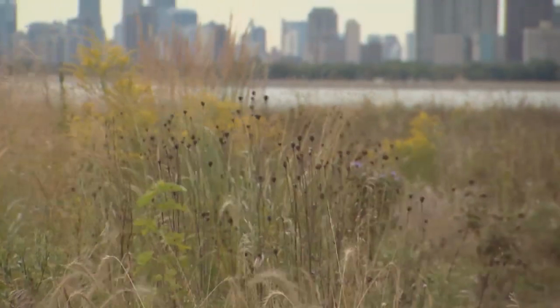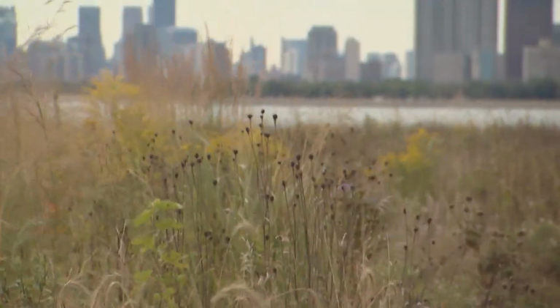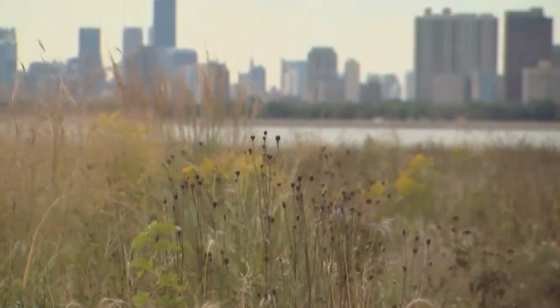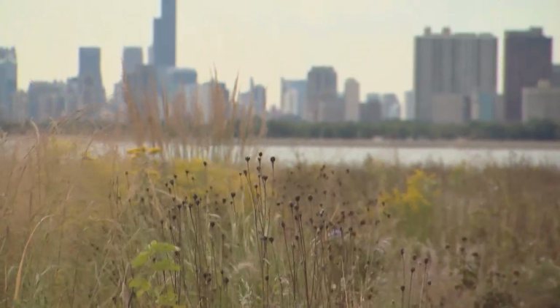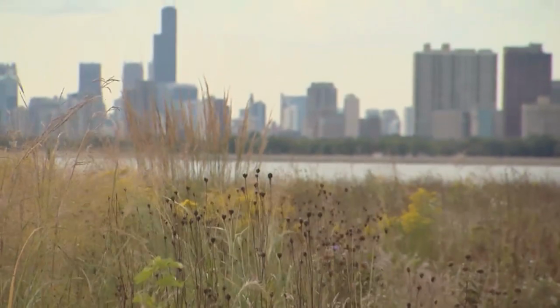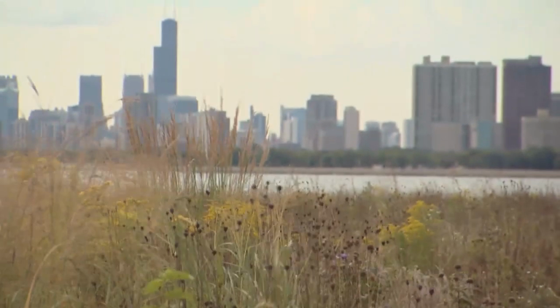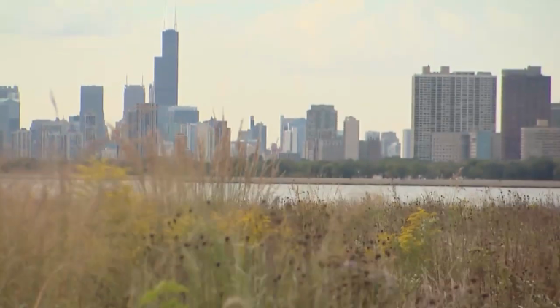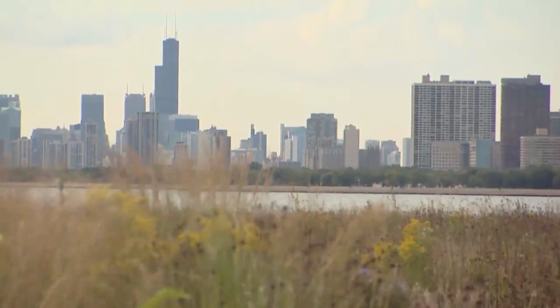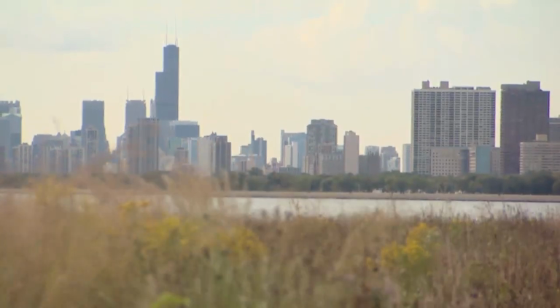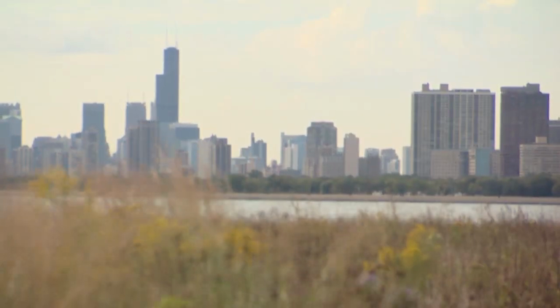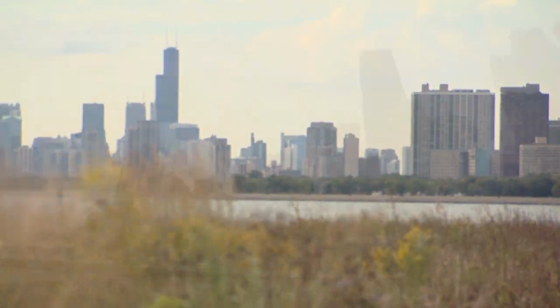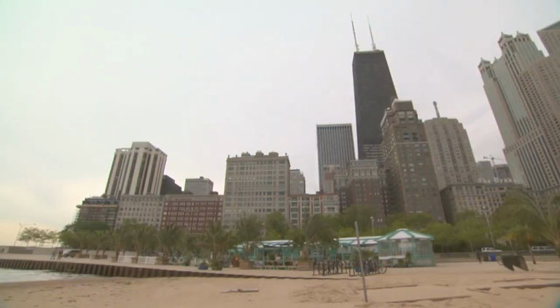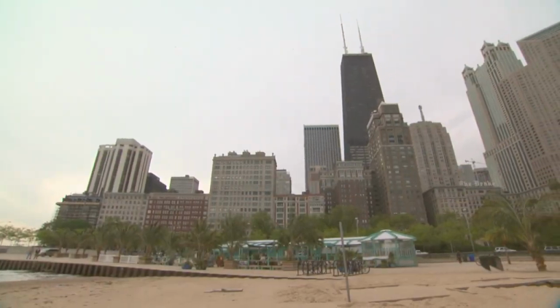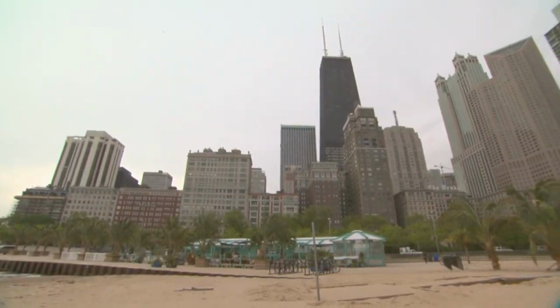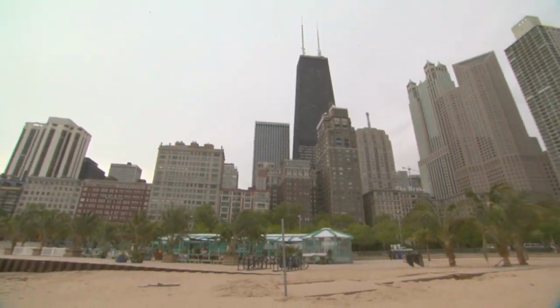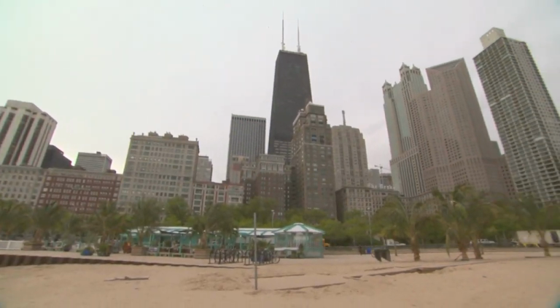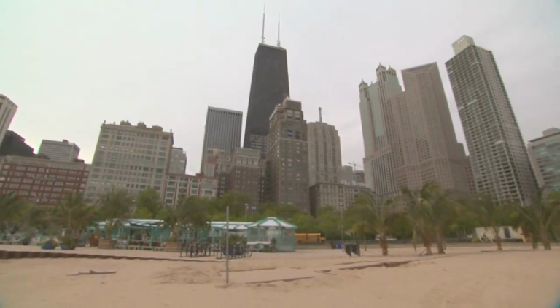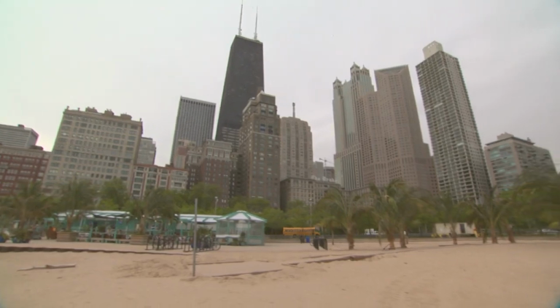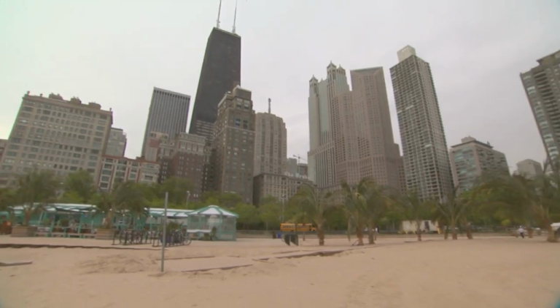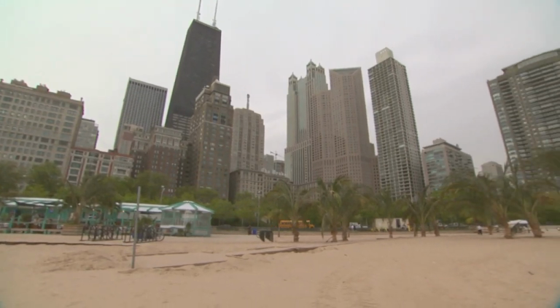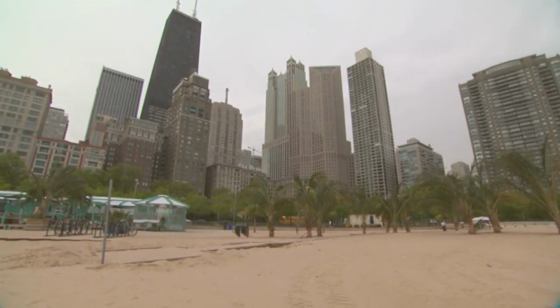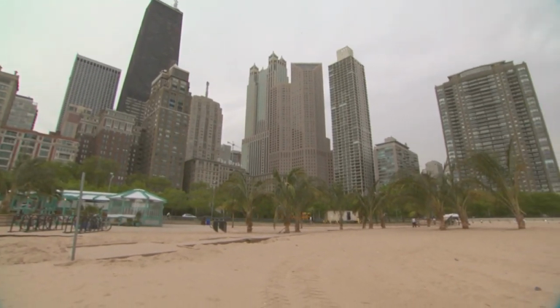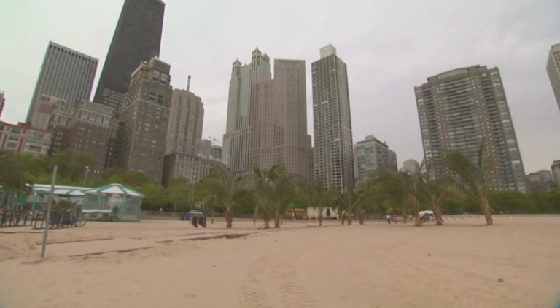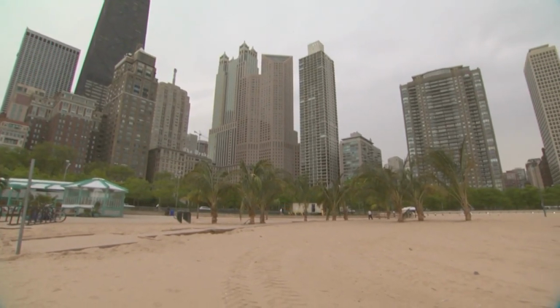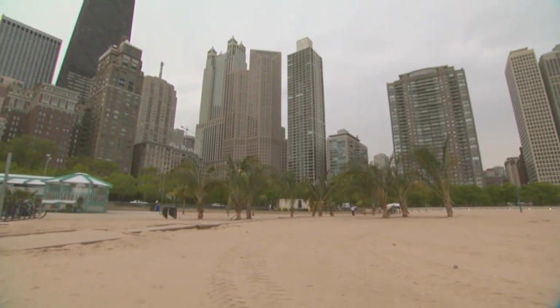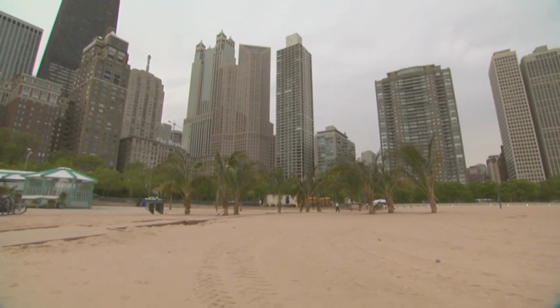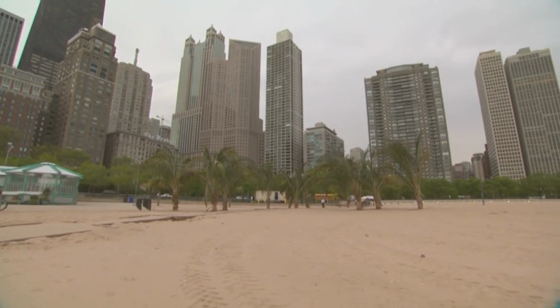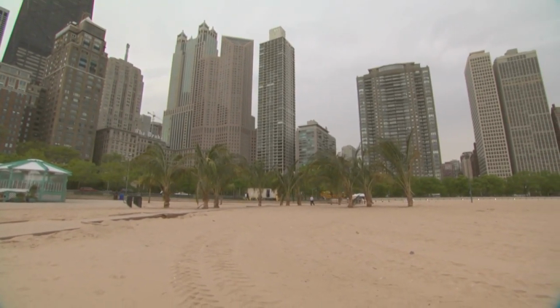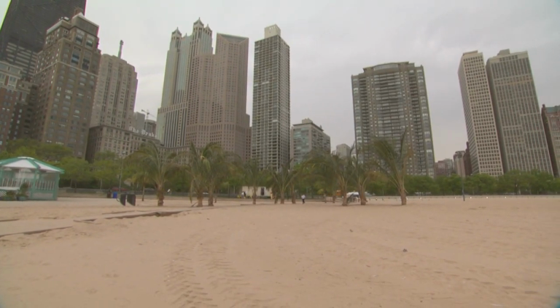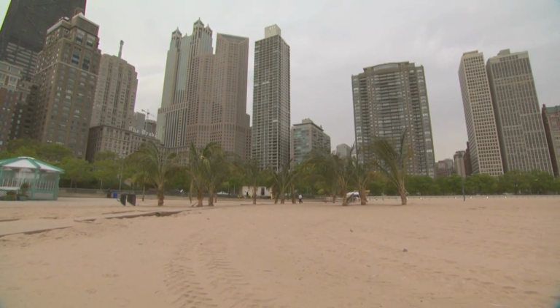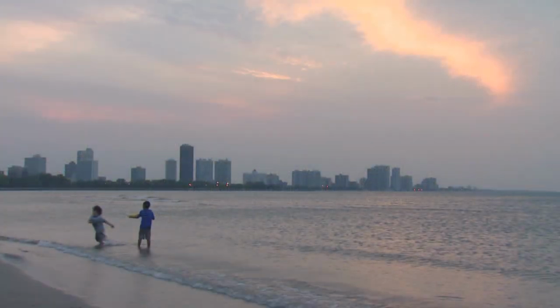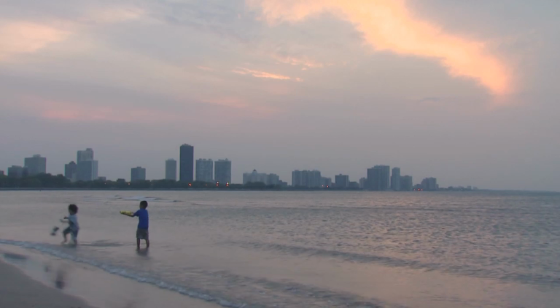Chicago's beaches are part of this glorious lakefront that is so unique to Chicago. With parkland all along our lakefront and 24 beaches that are free for the public to come and enjoy, it's a great way to see this gorgeous city.